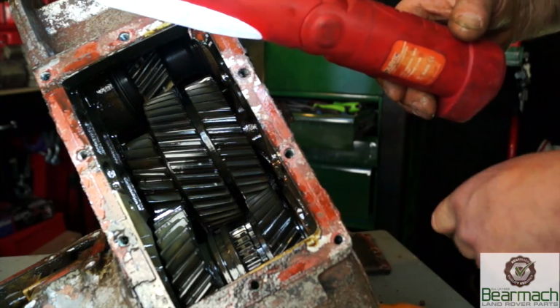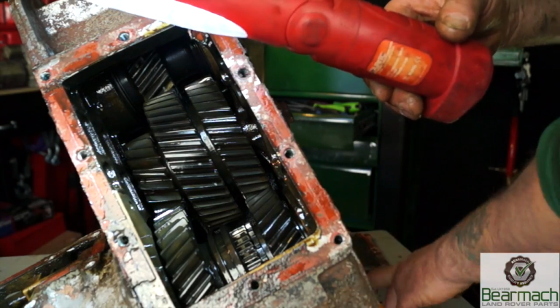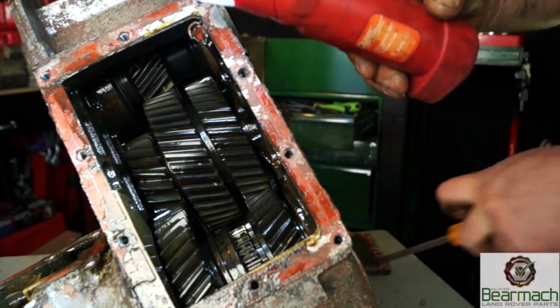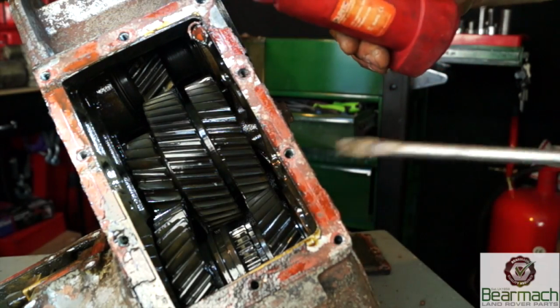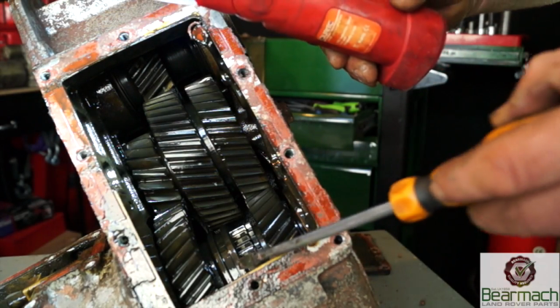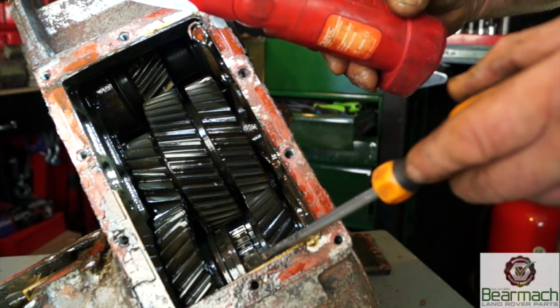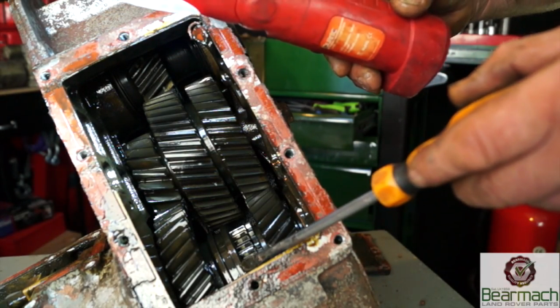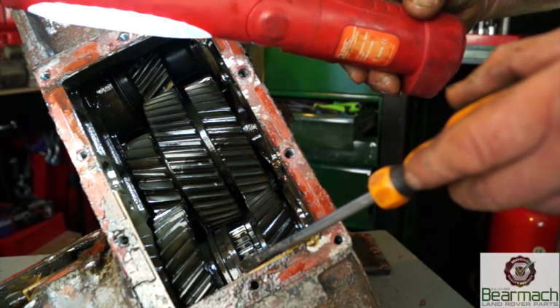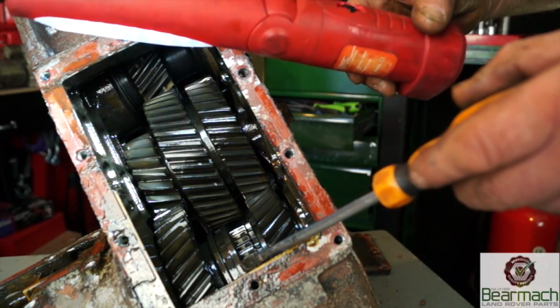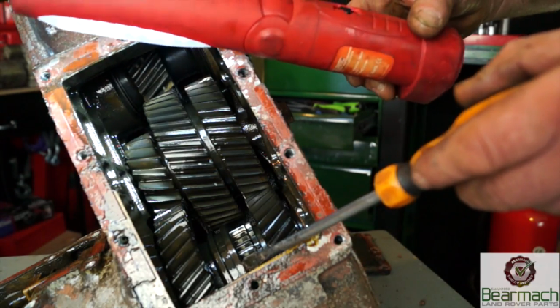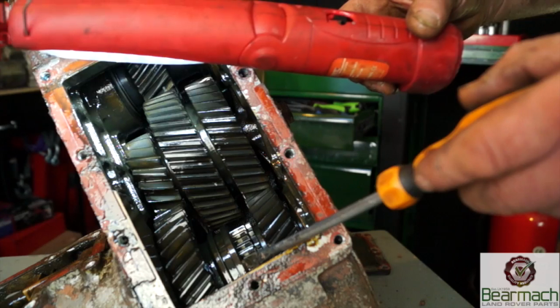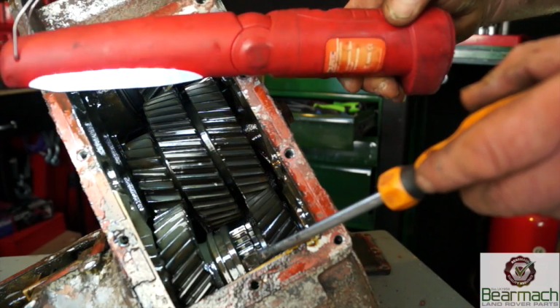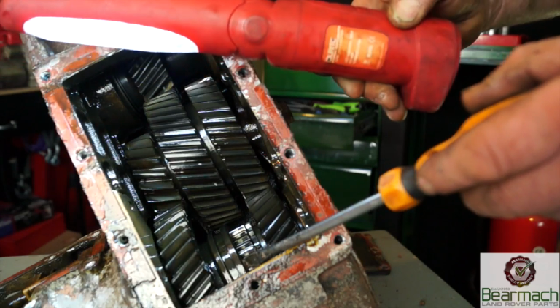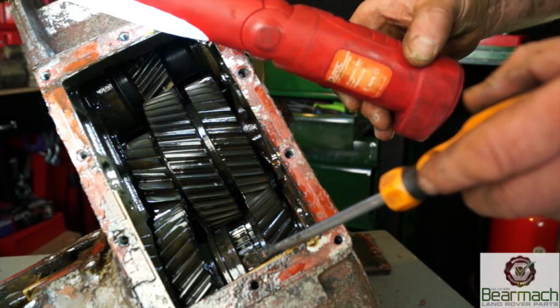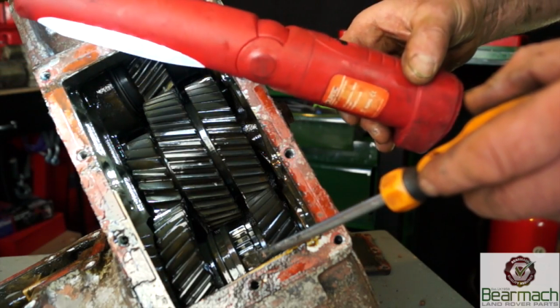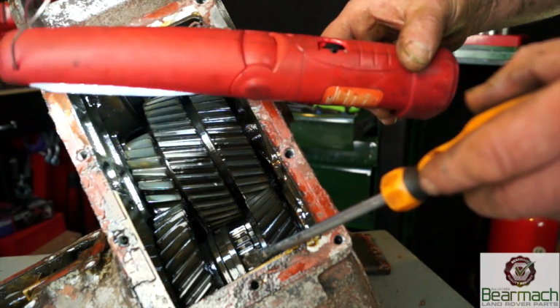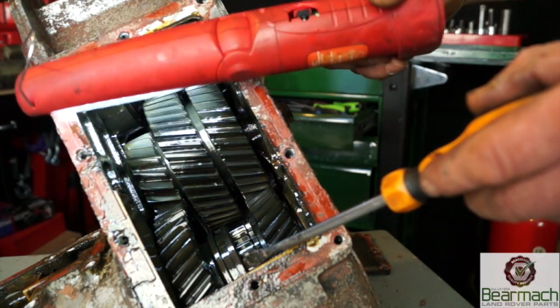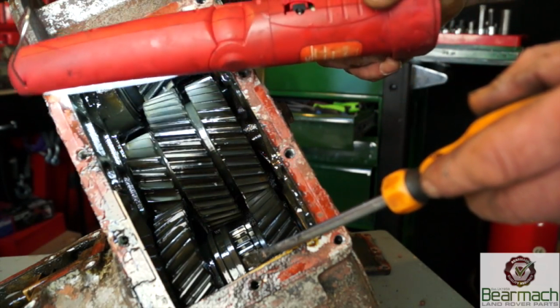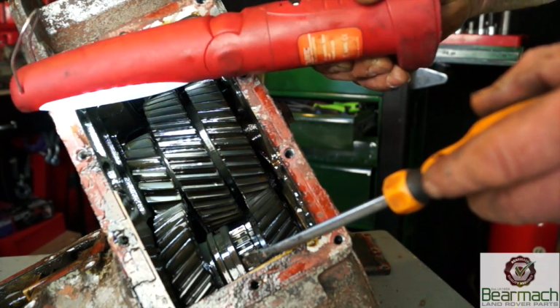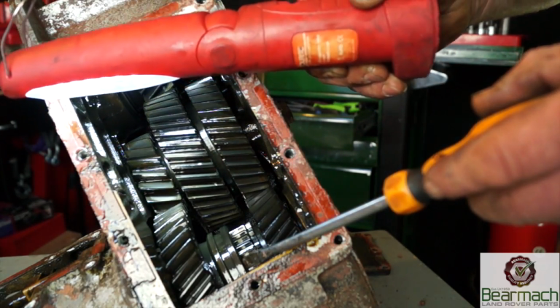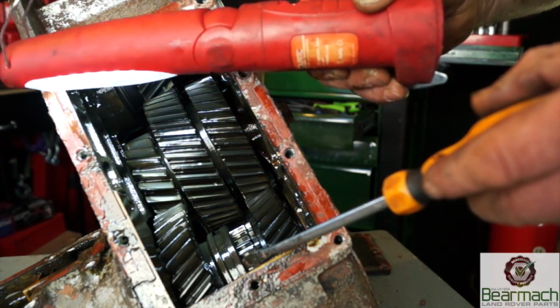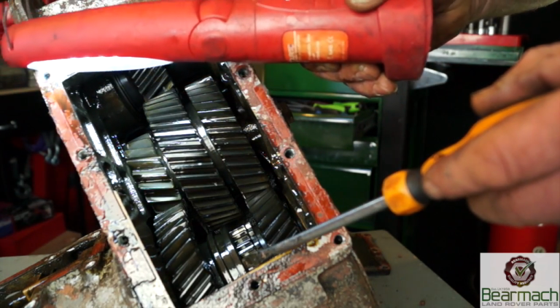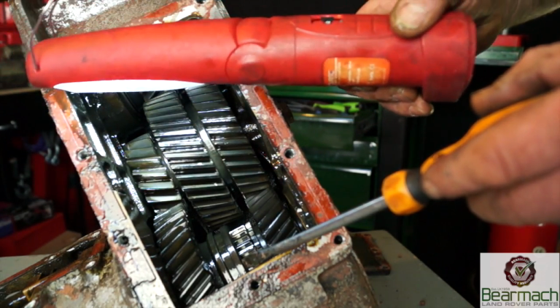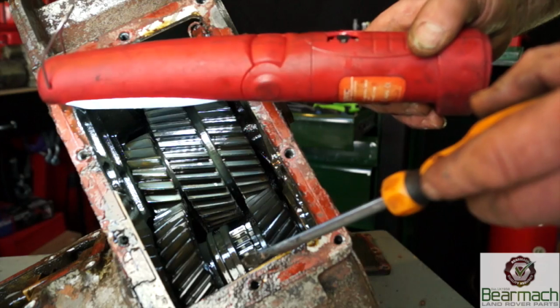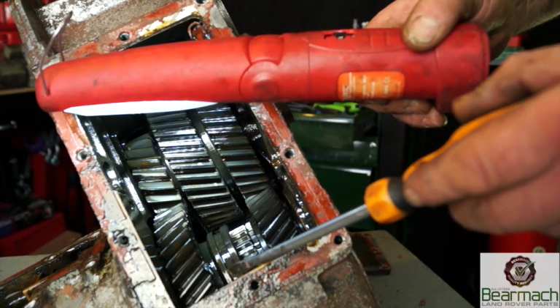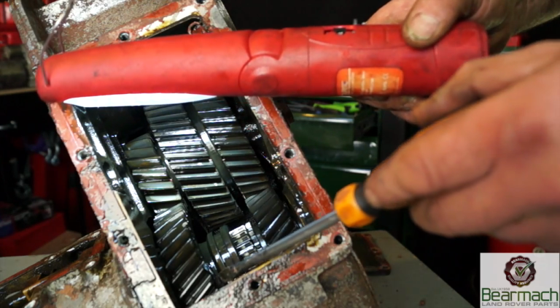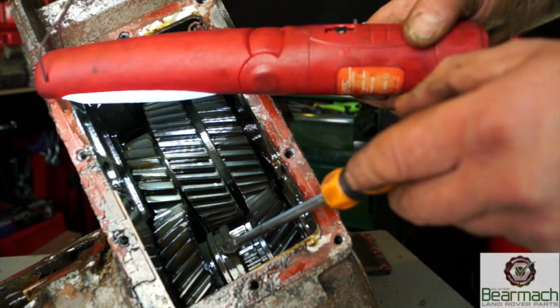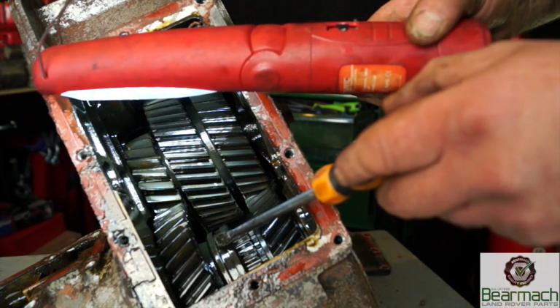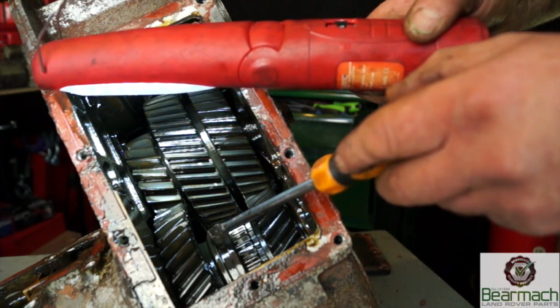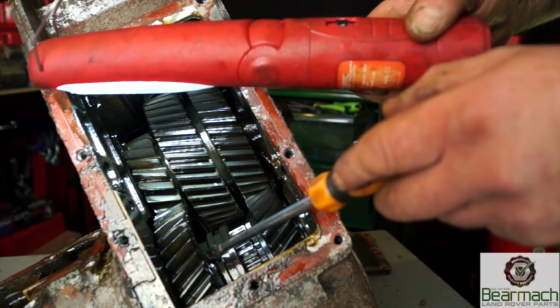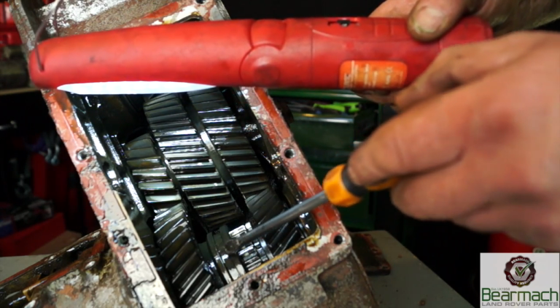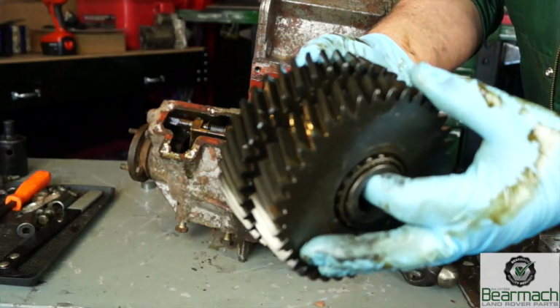I'm pointing at the selector here - this is basically a synchro and it slips over dog teeth. We'll have a look at this later on in further tutorials, but not when we're doing the input shaft.